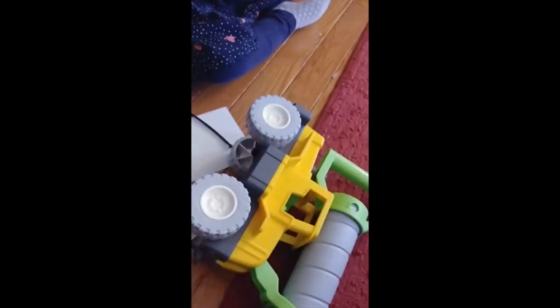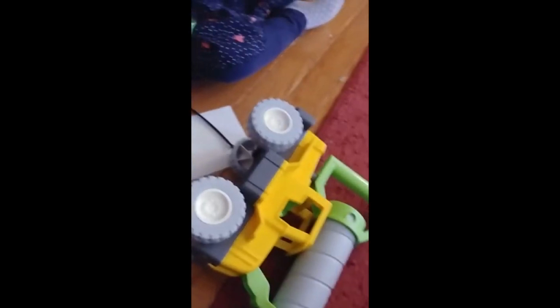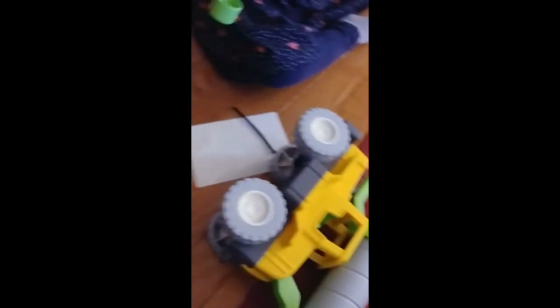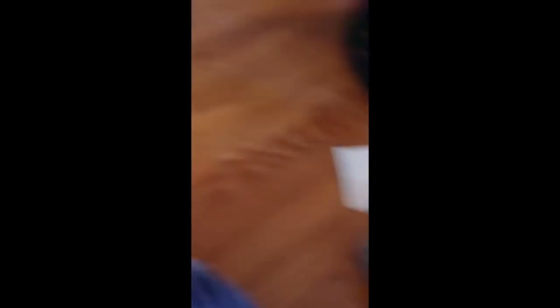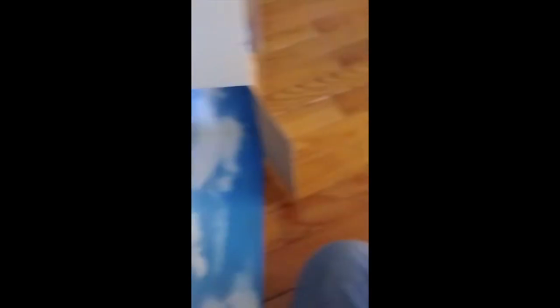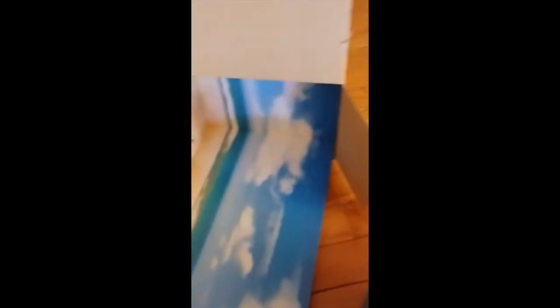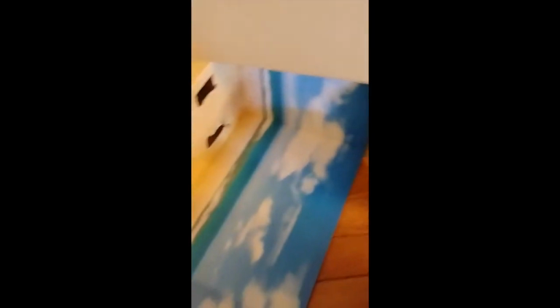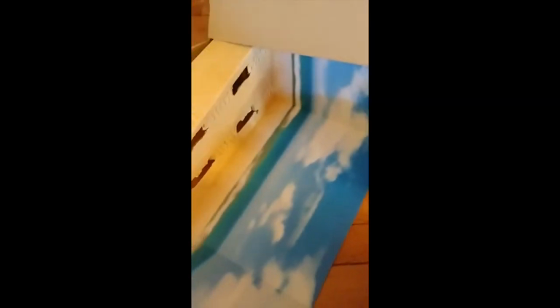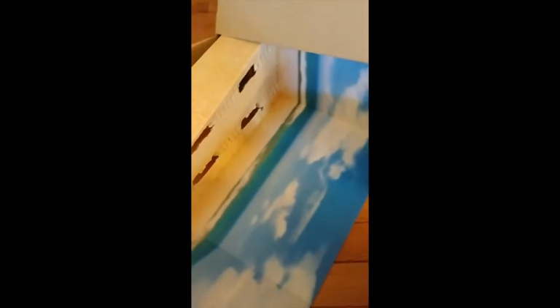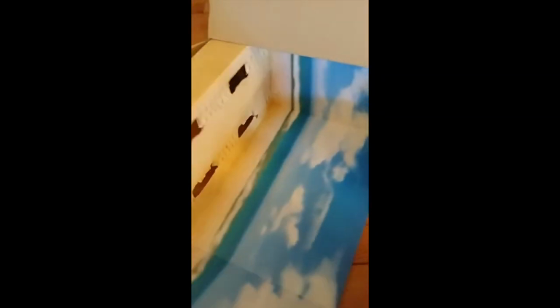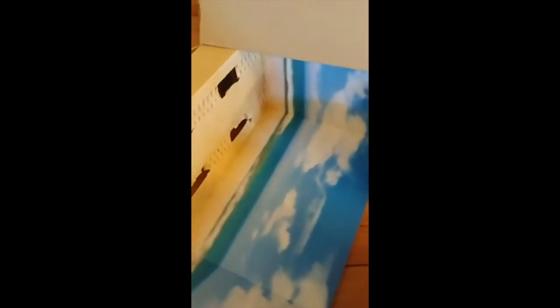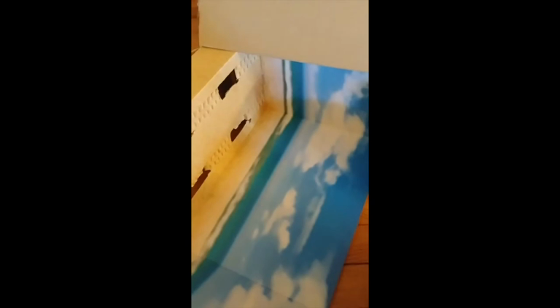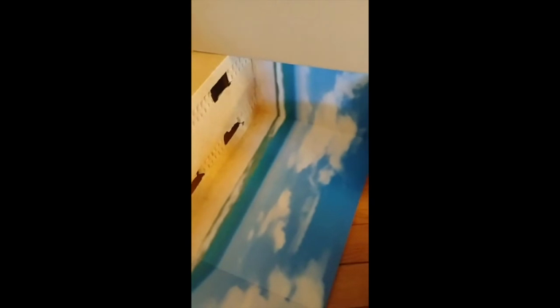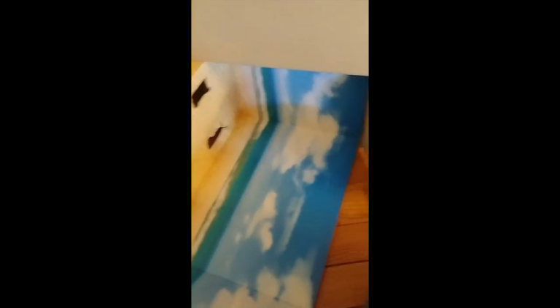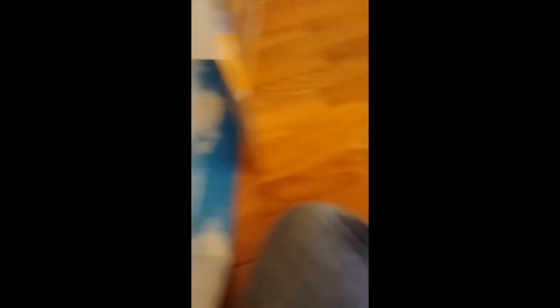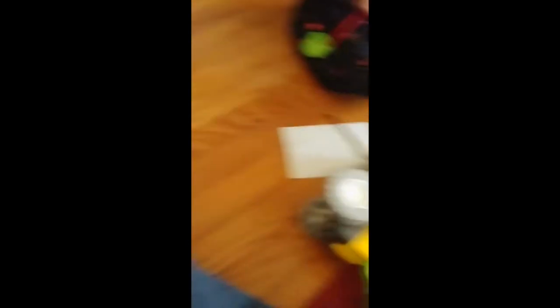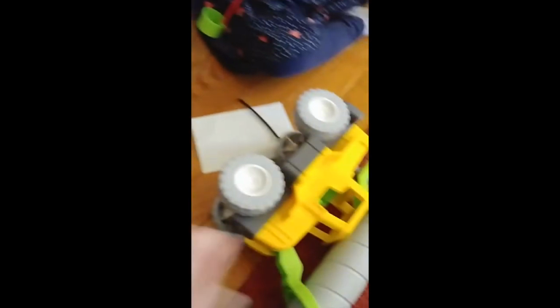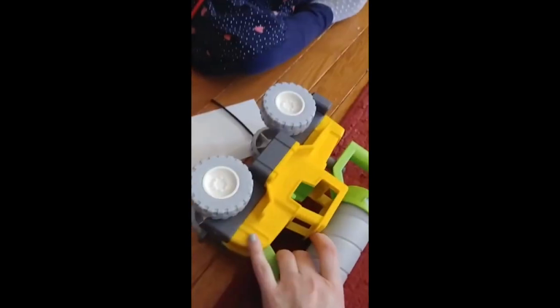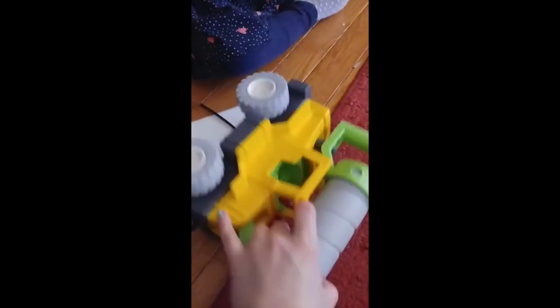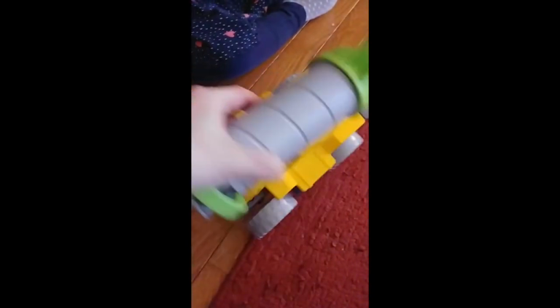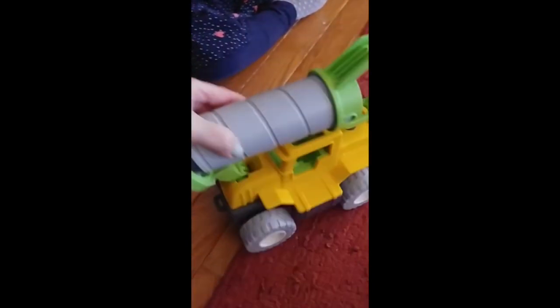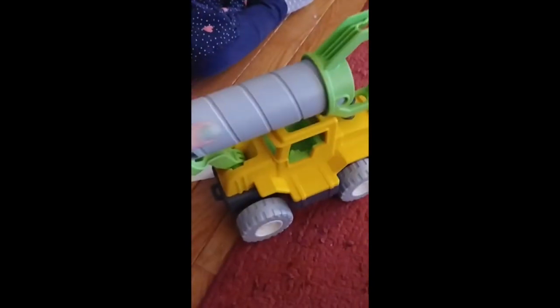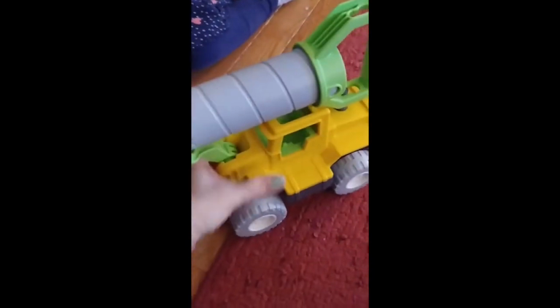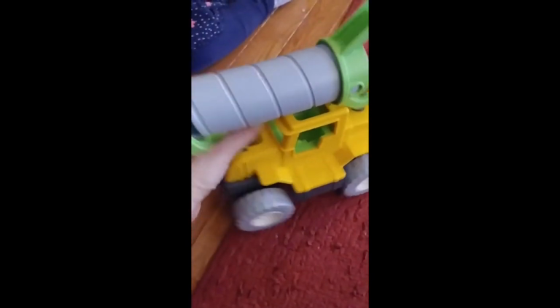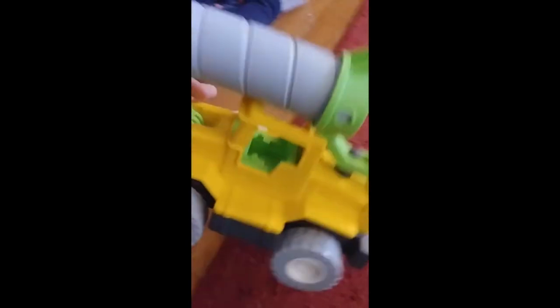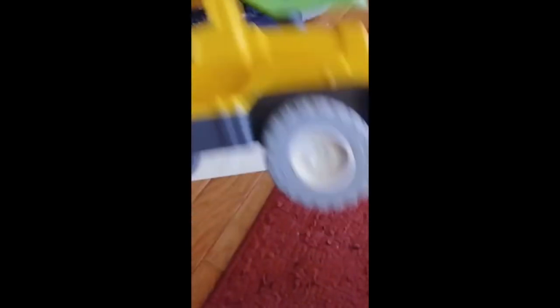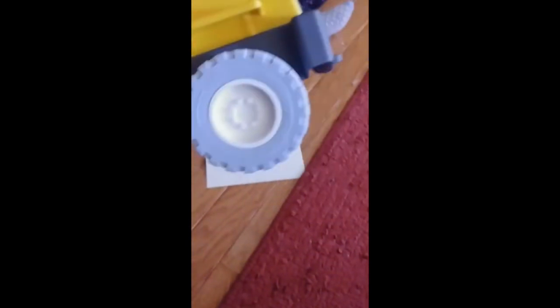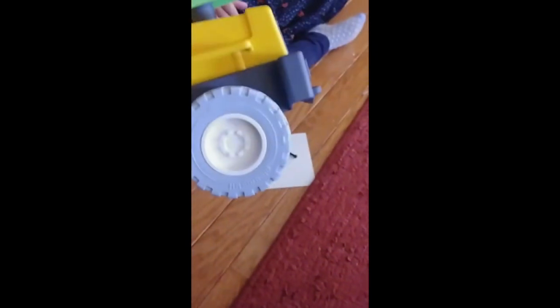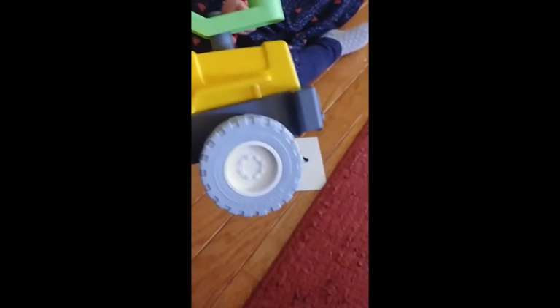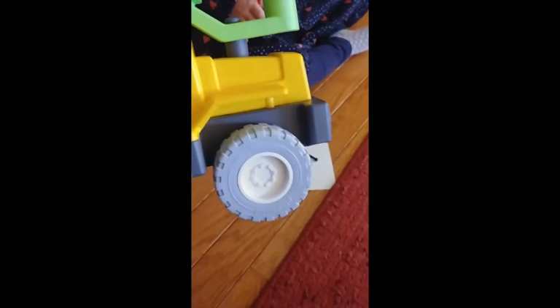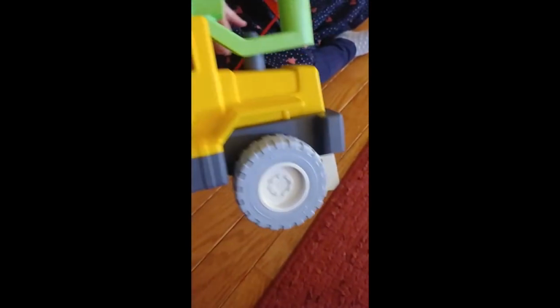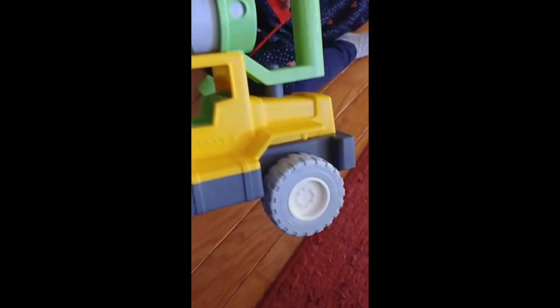Nothing was attached to the packaging, which makes it really easy to get it out. And here it is — nice, big, rugged wheels.